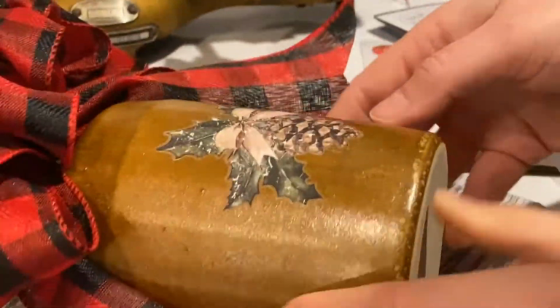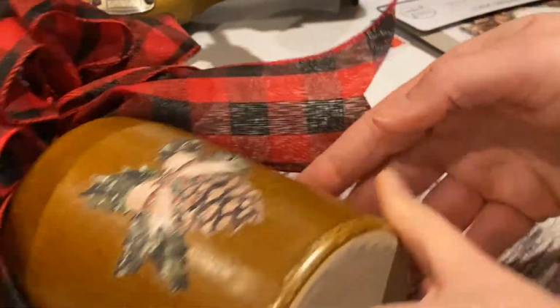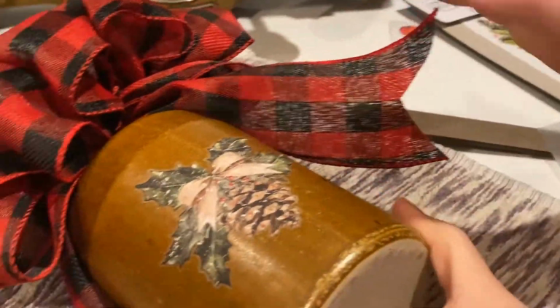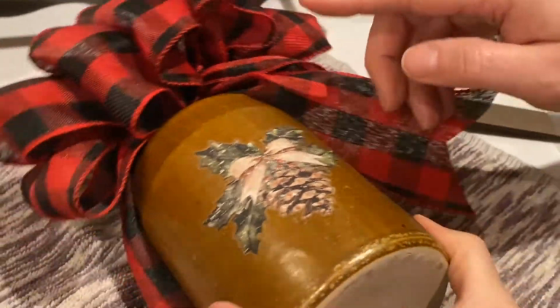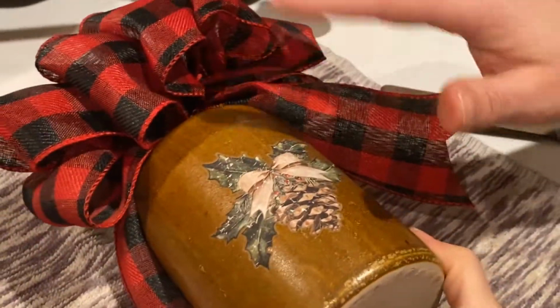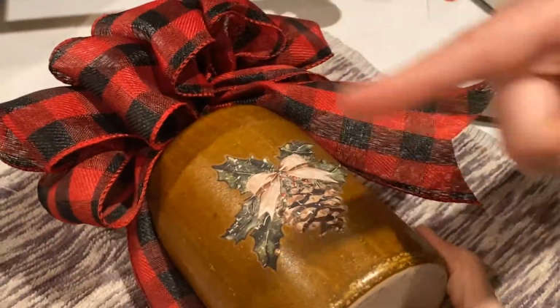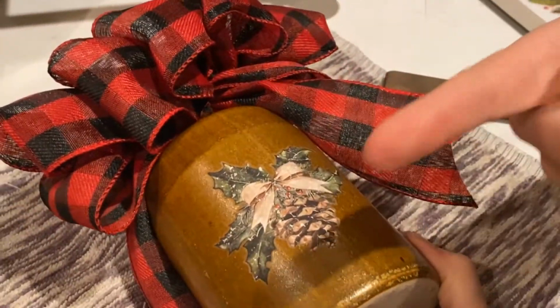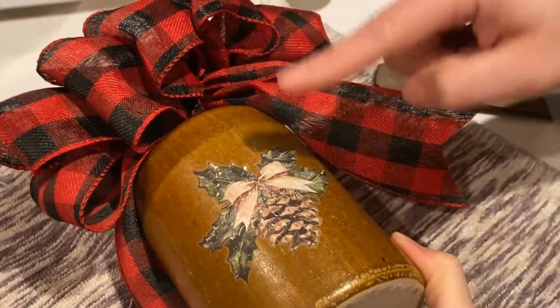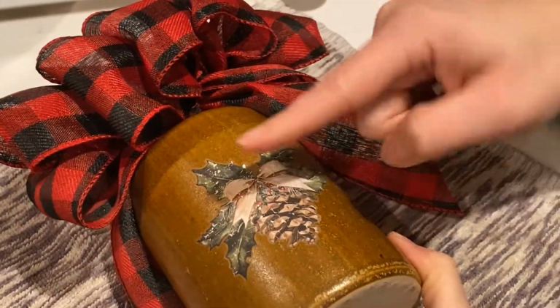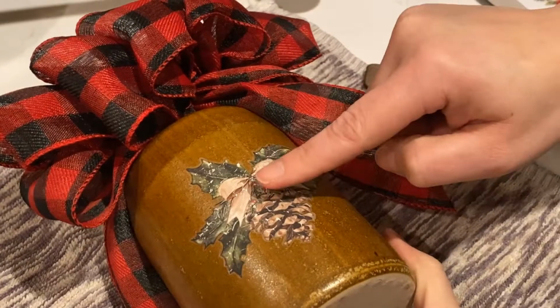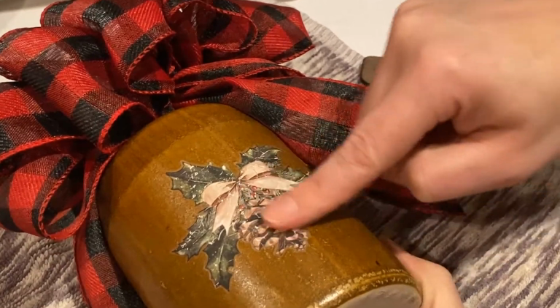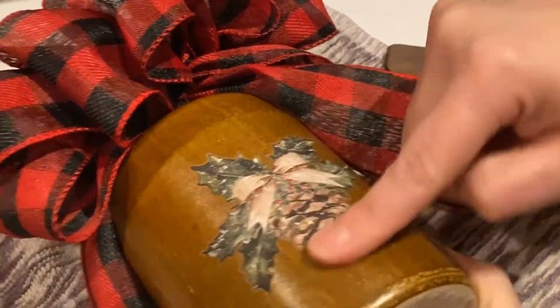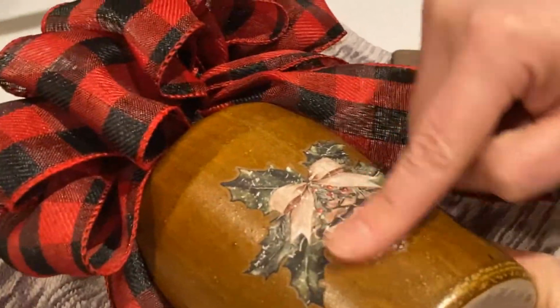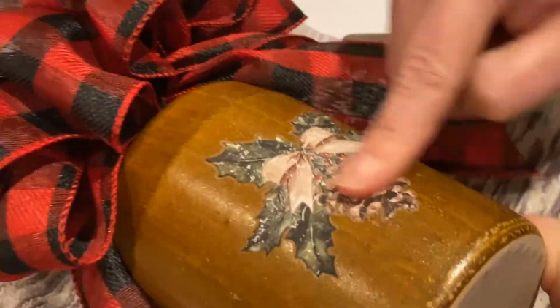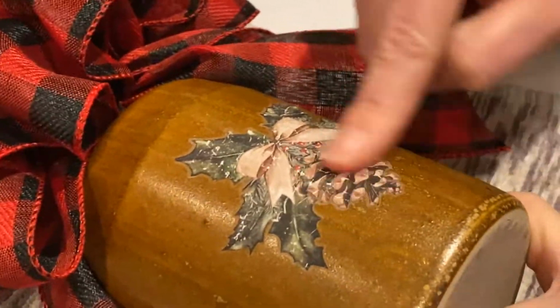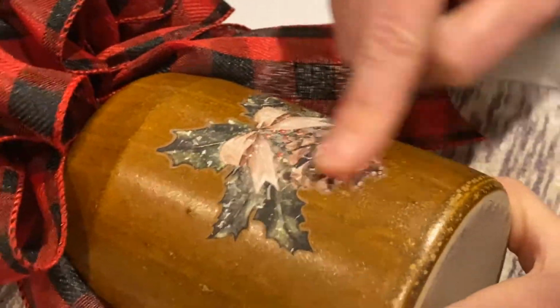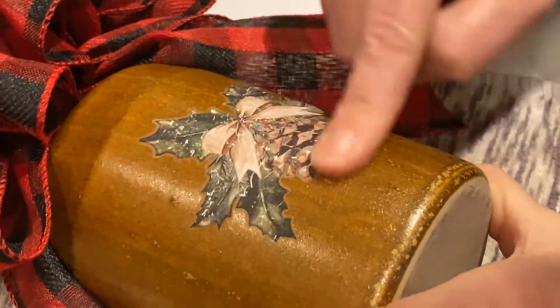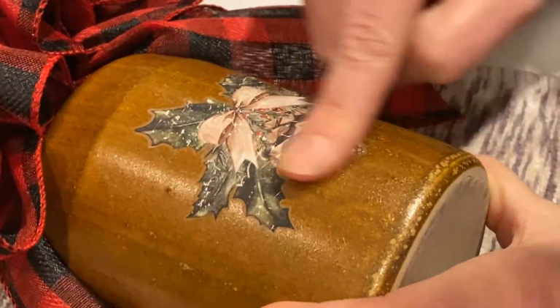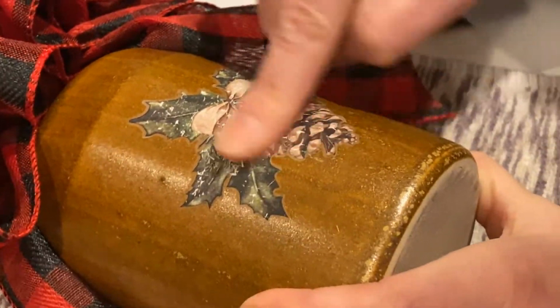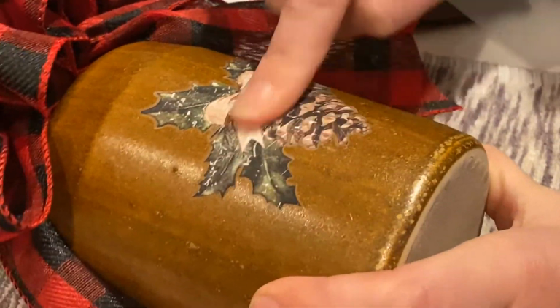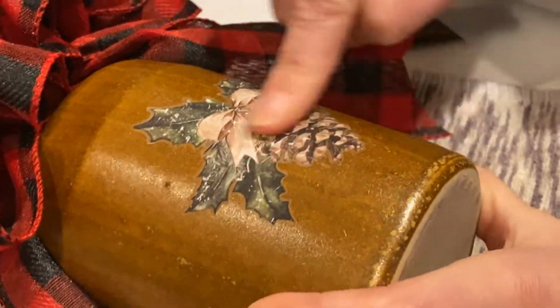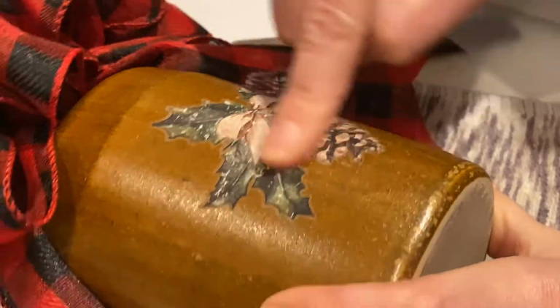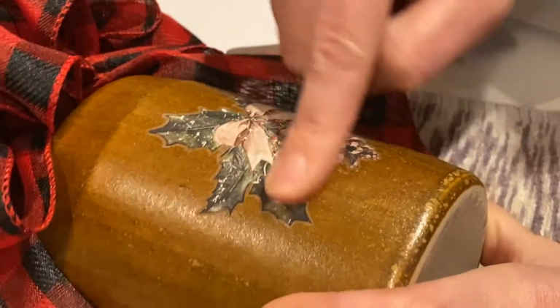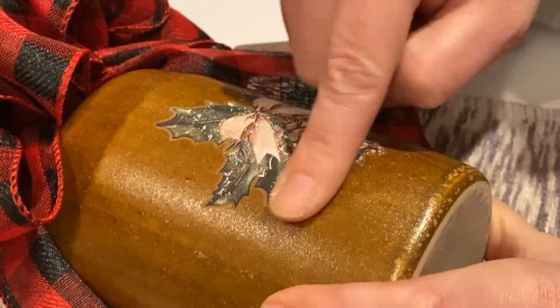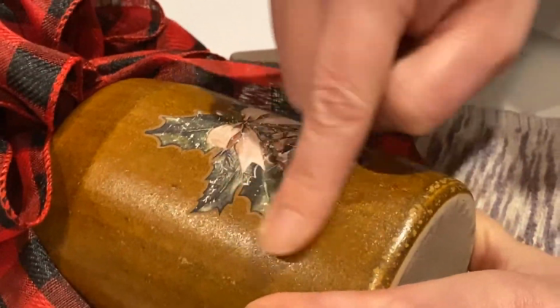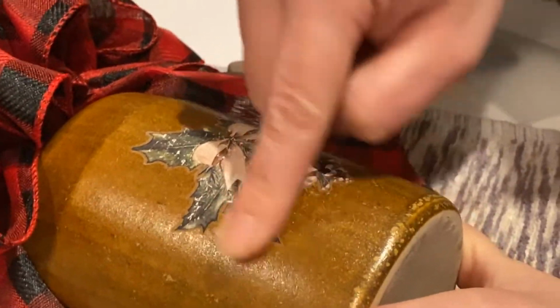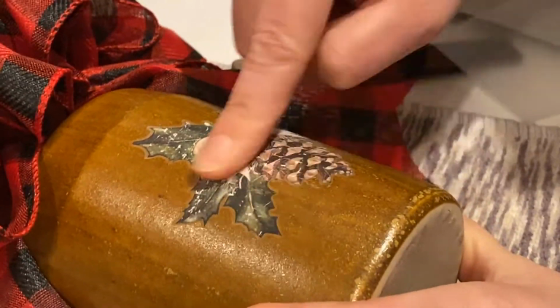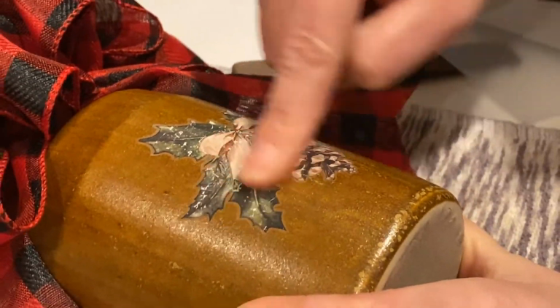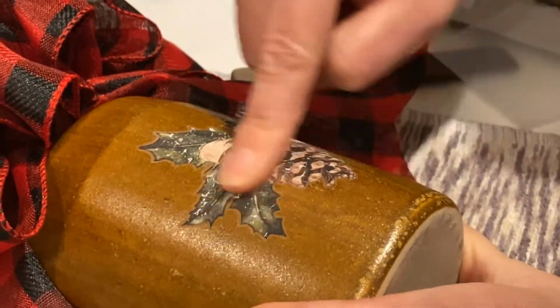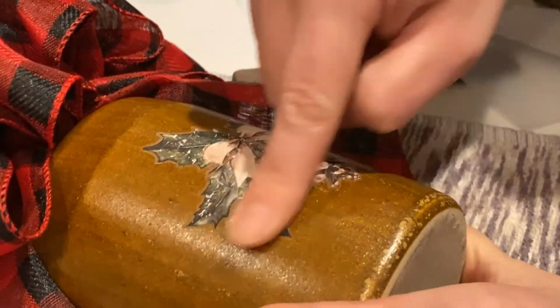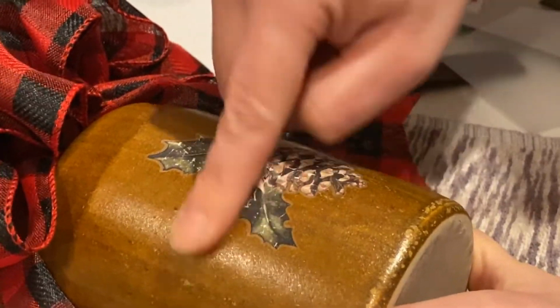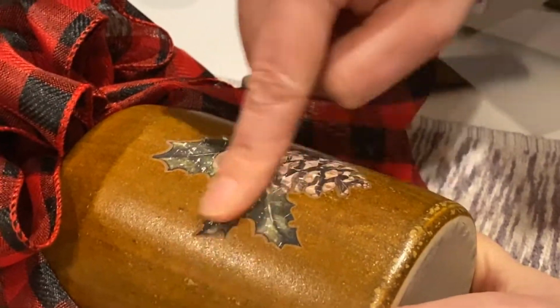Now it's not done yet — it looks good, right? But you want to take your finger, and this is called burnishing it, and you're just going to push down and rub. This is removing any air bubbles and also making sure that your transfer is completely pushed down onto the surface.